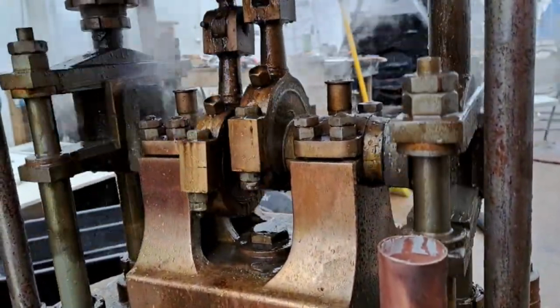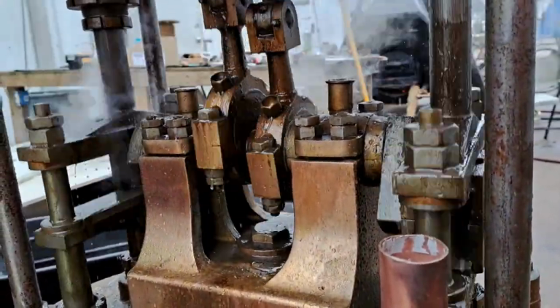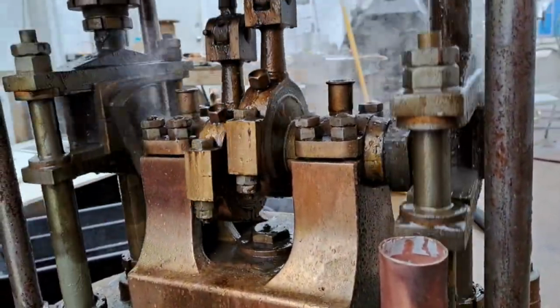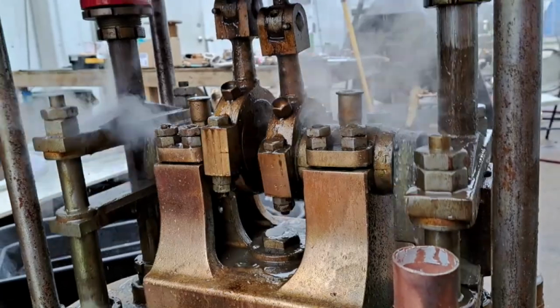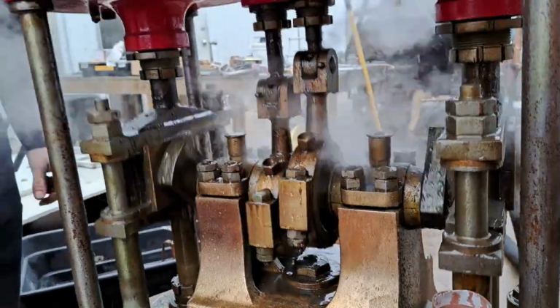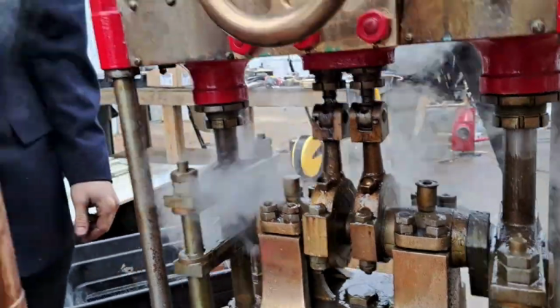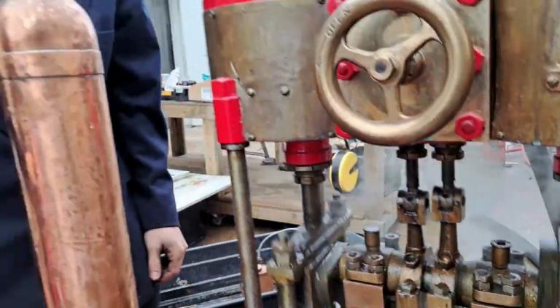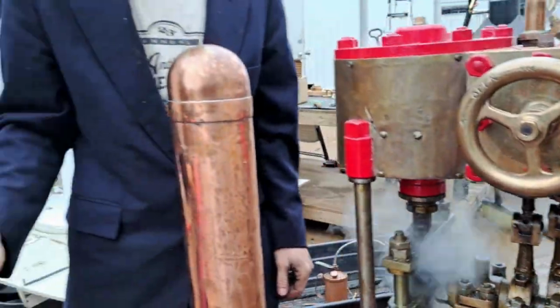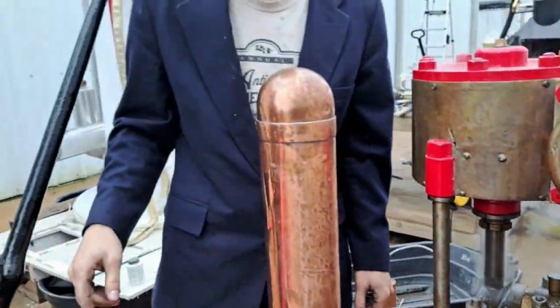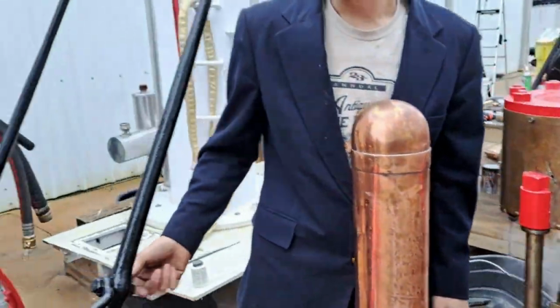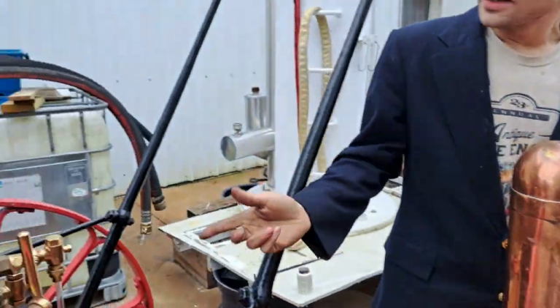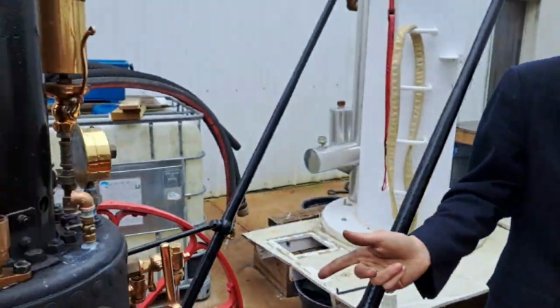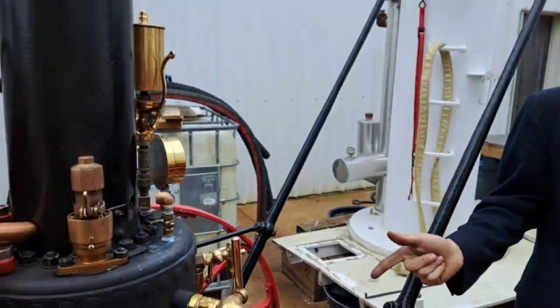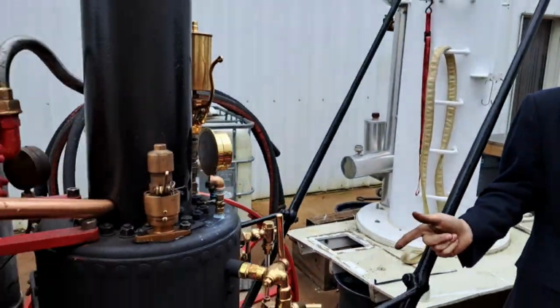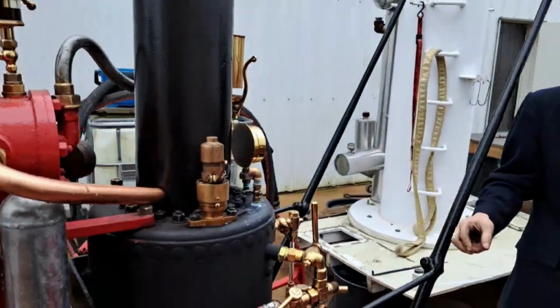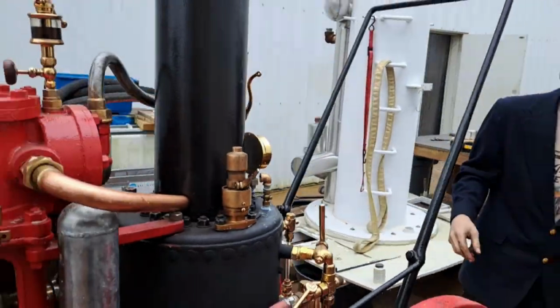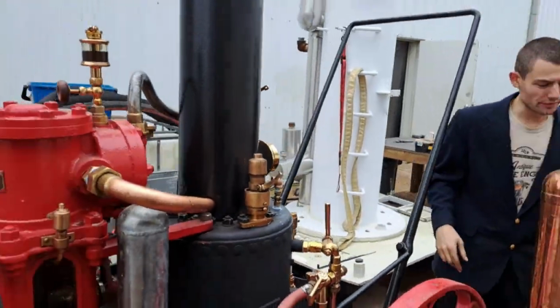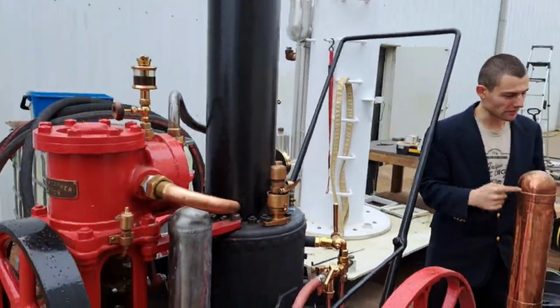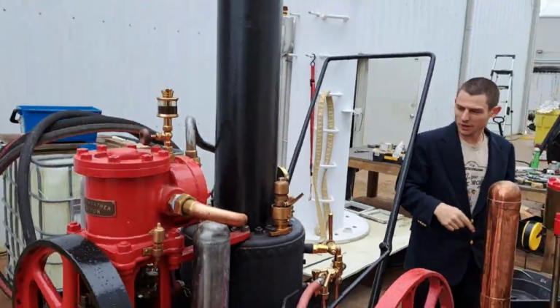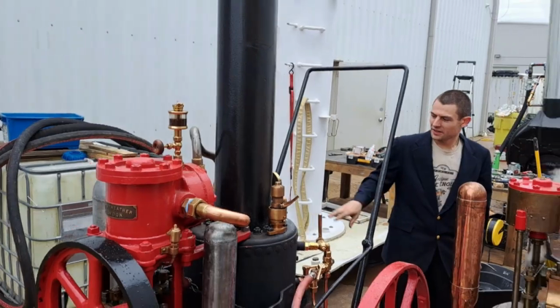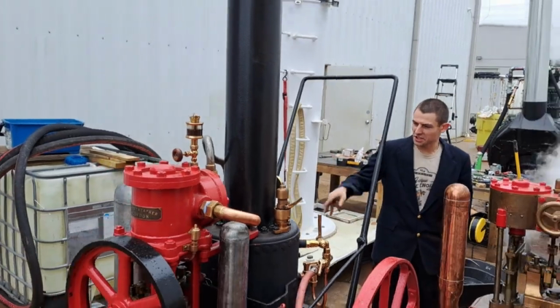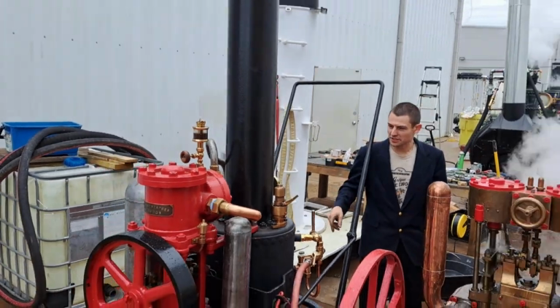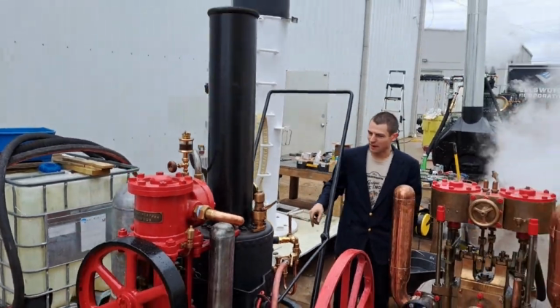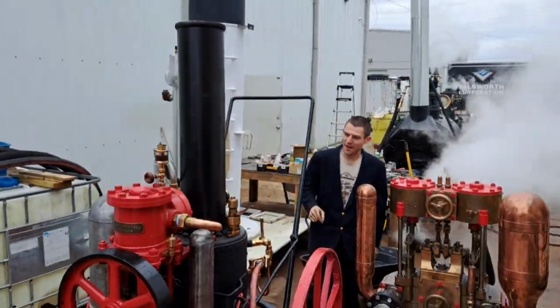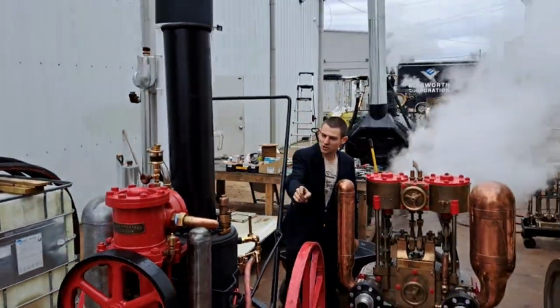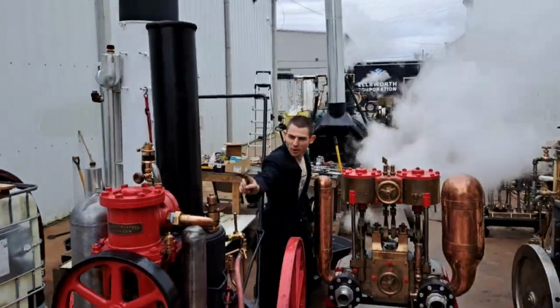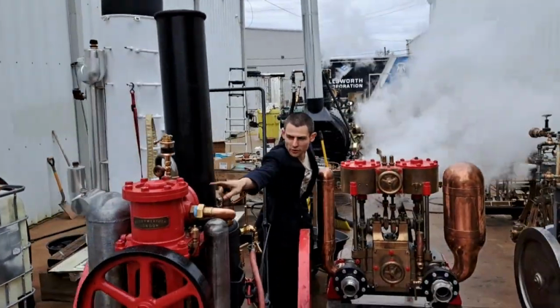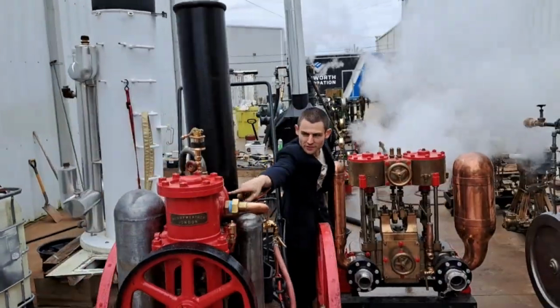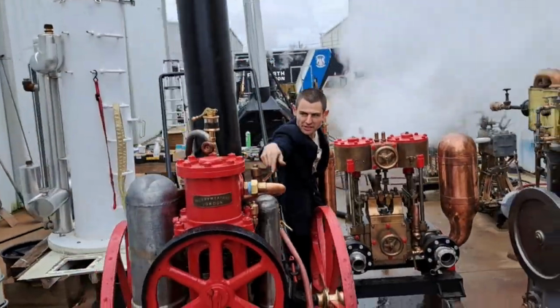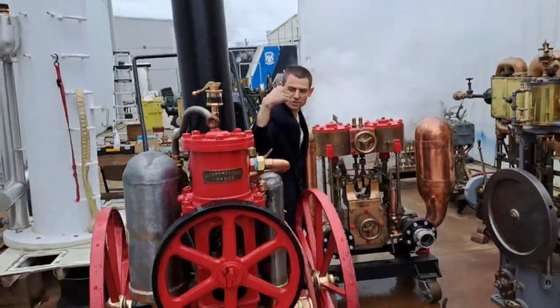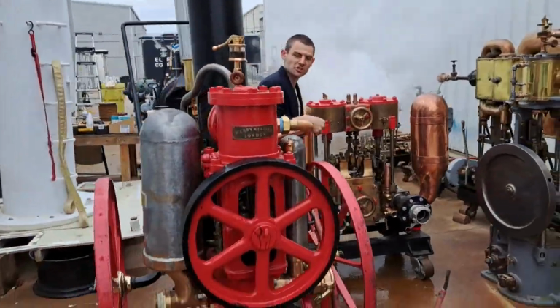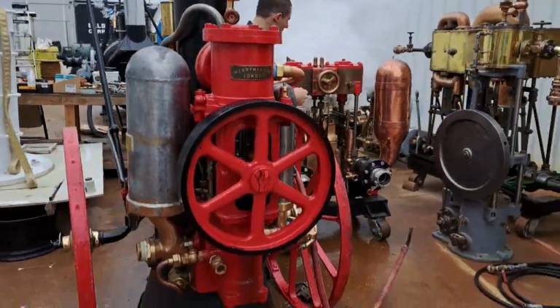We're also raising steam at the moment in the southern Merryweather. There are three of them — we've got this one, the self-contained power package, and a smaller version of this engine just as a standalone.